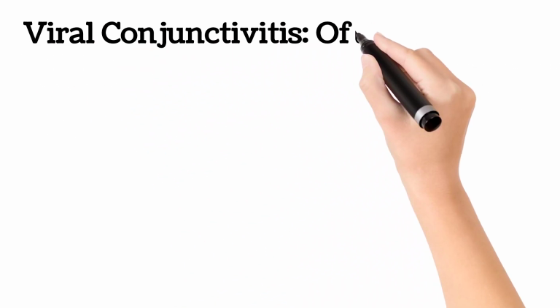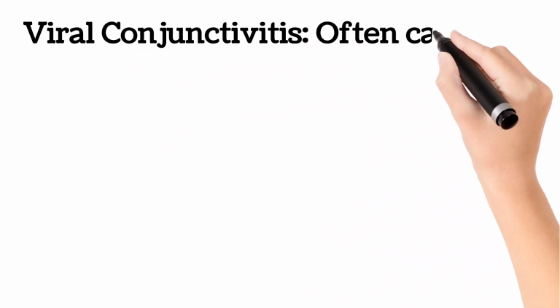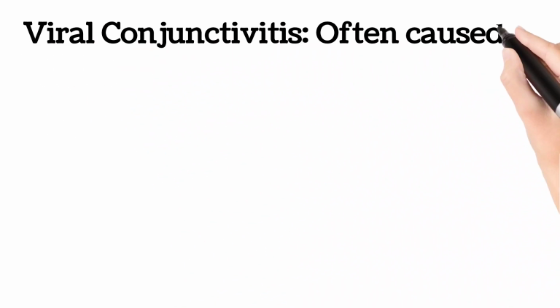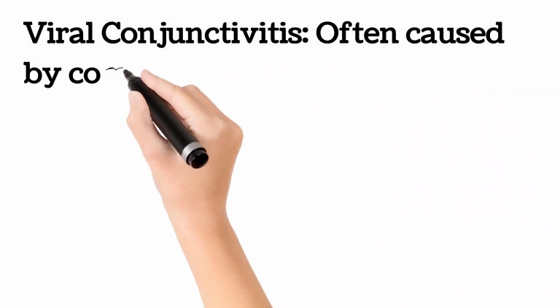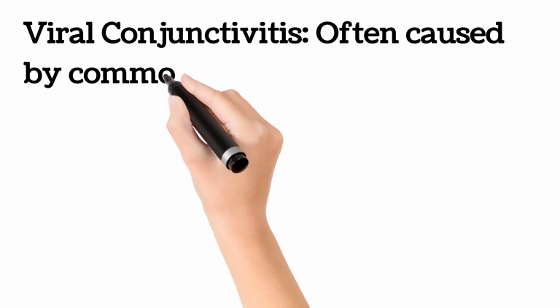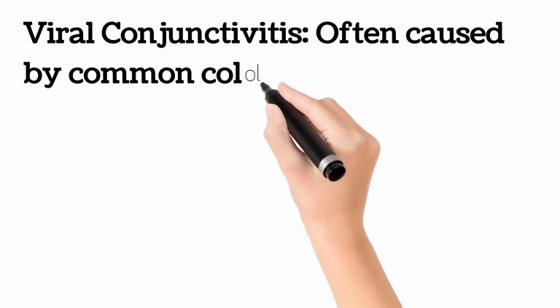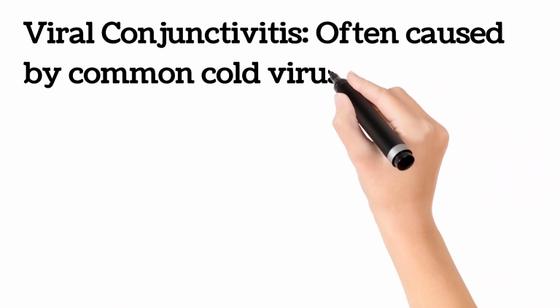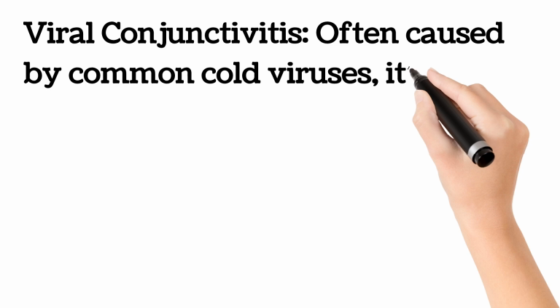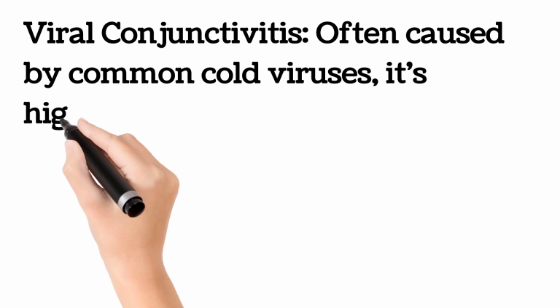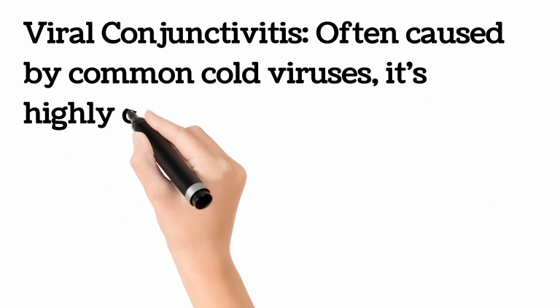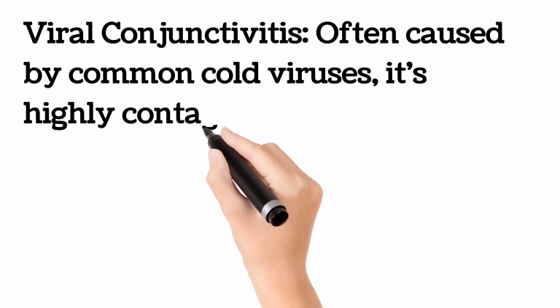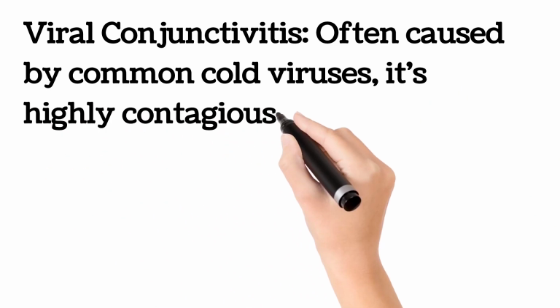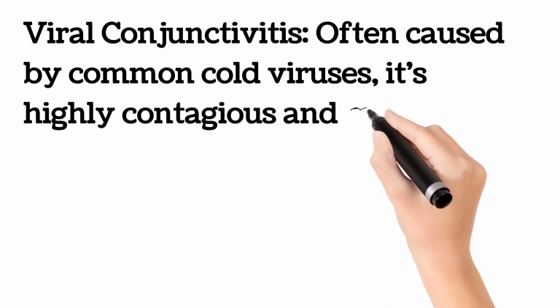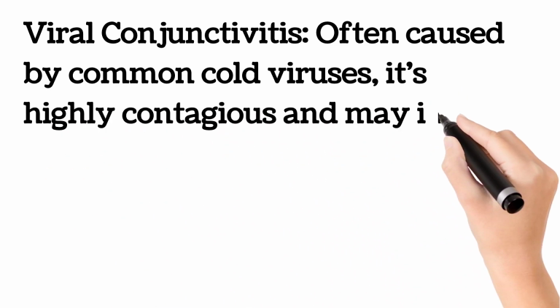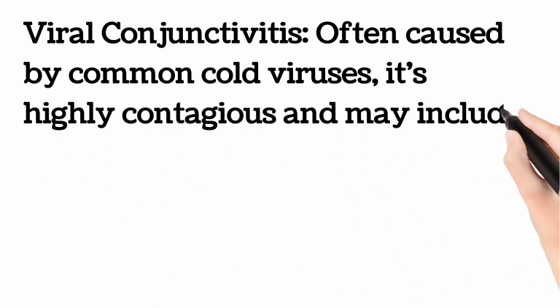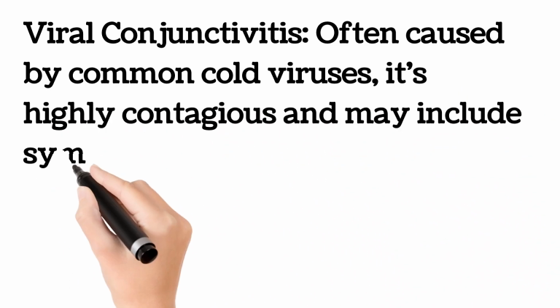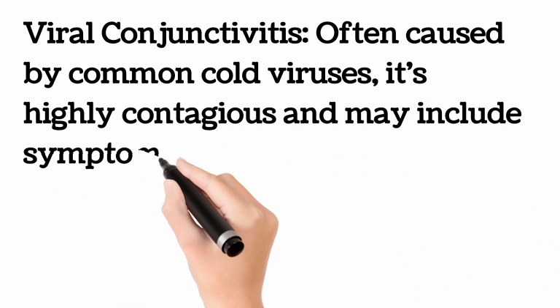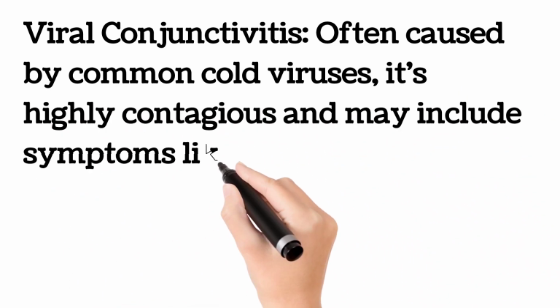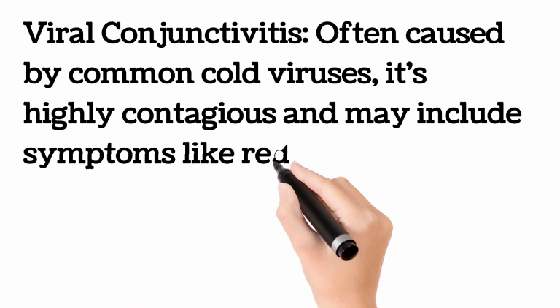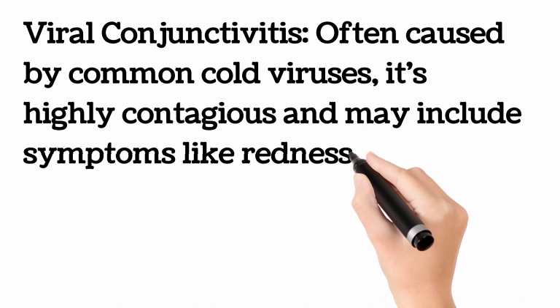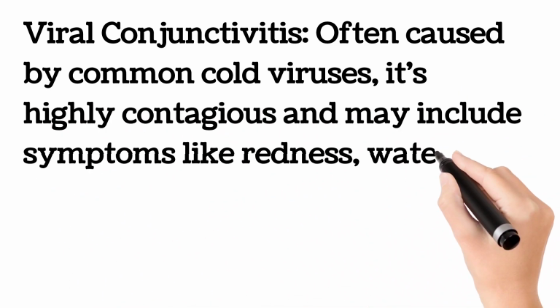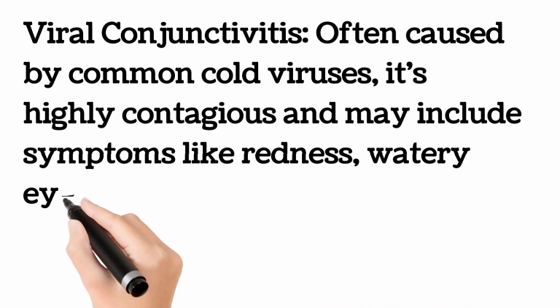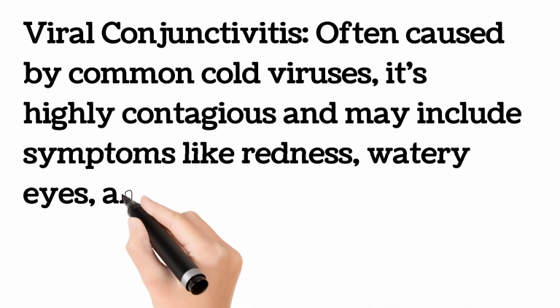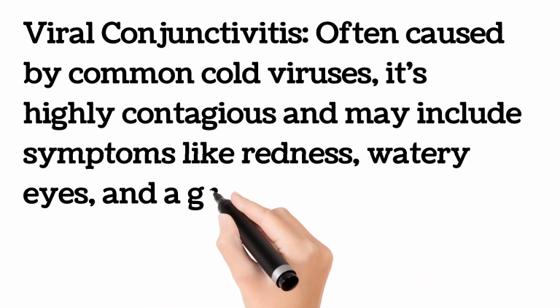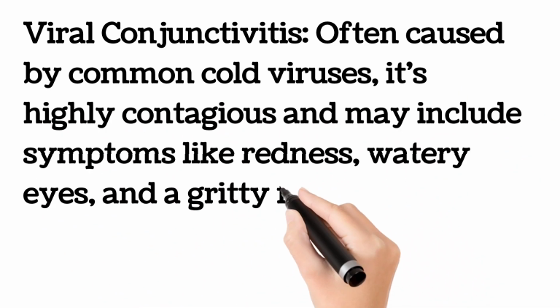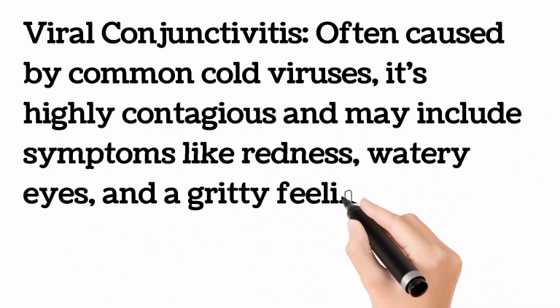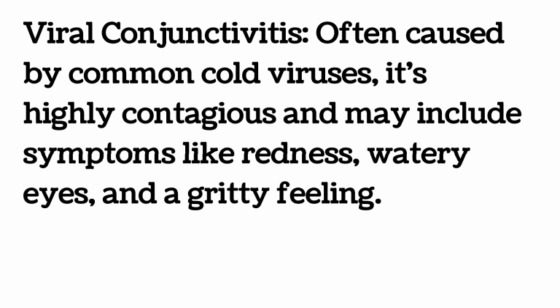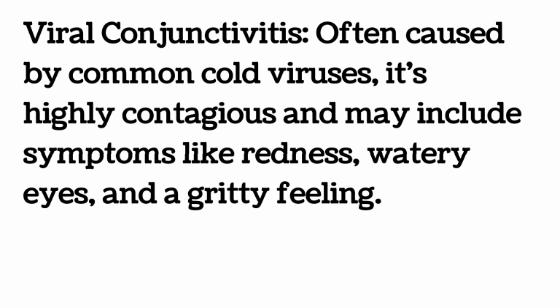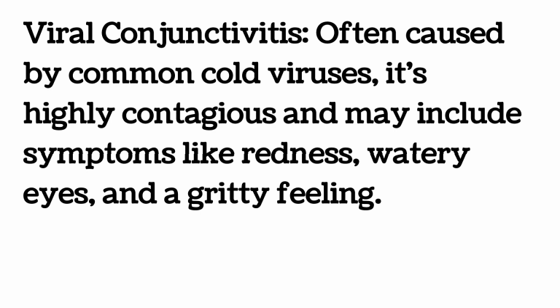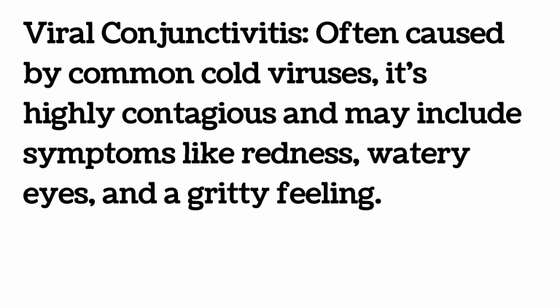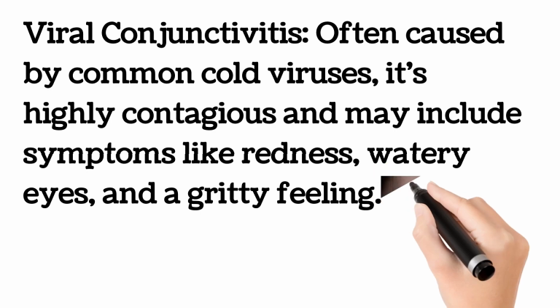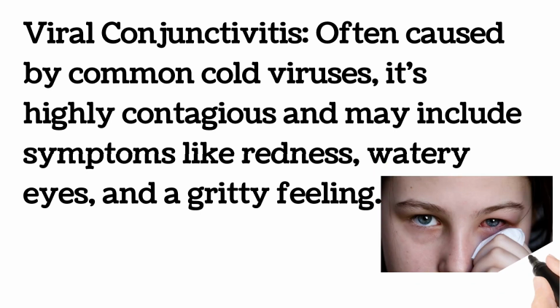Viral conjunctivitis is often caused by common cold viruses. It's highly contagious and may include symptoms like redness, watery eyes, and a gritty feeling.